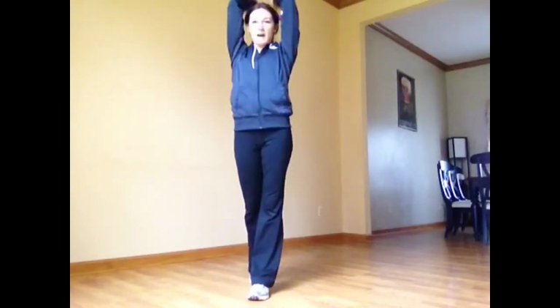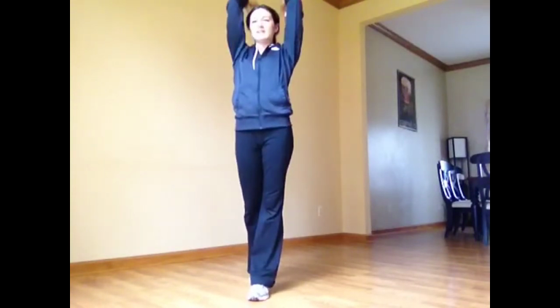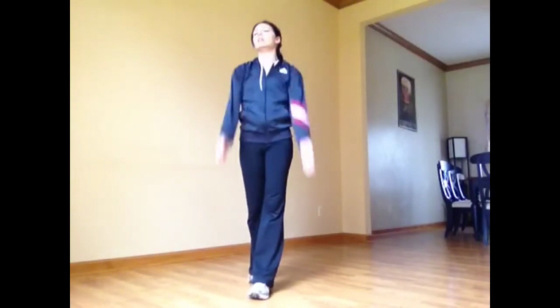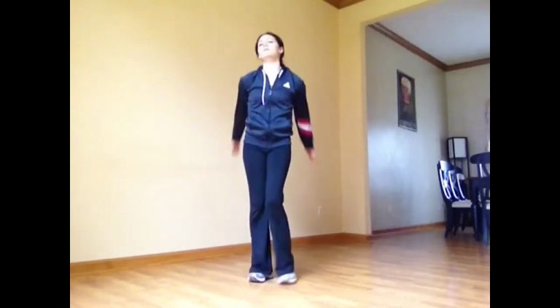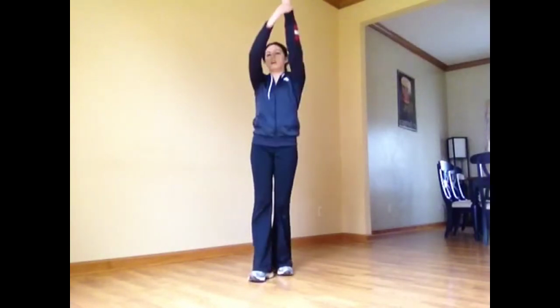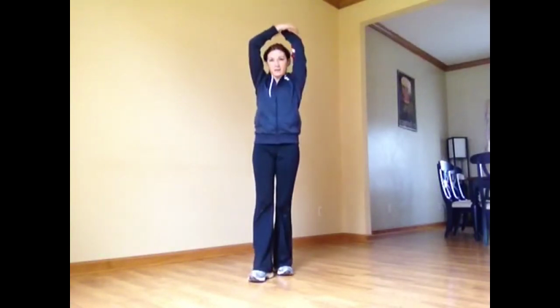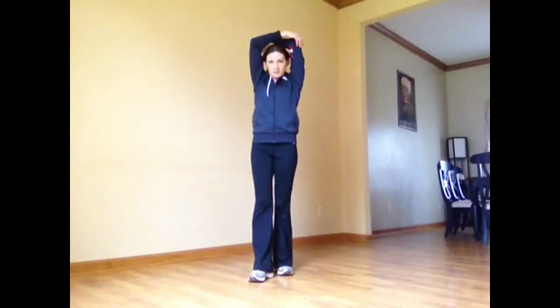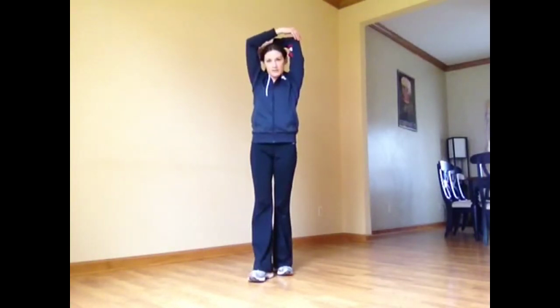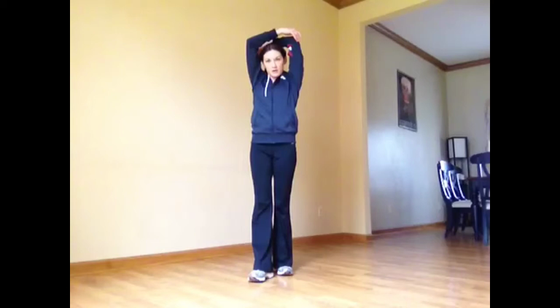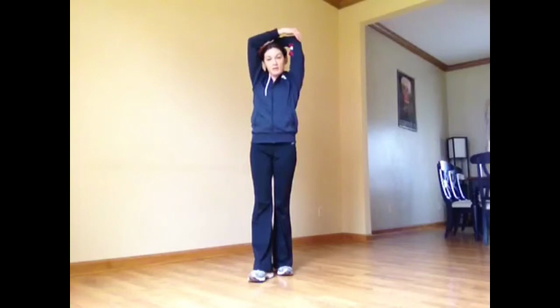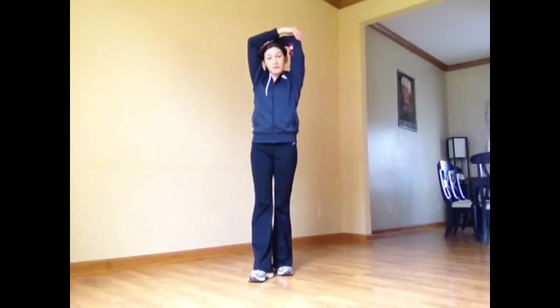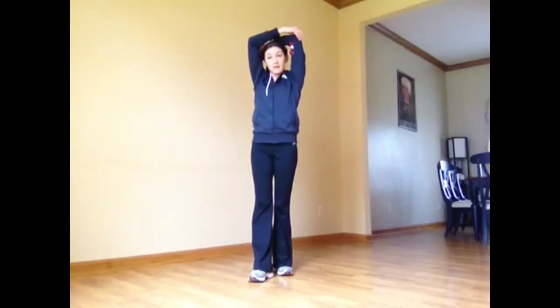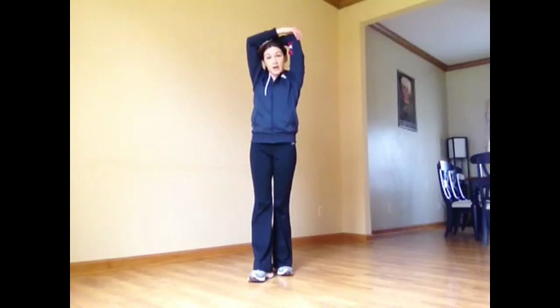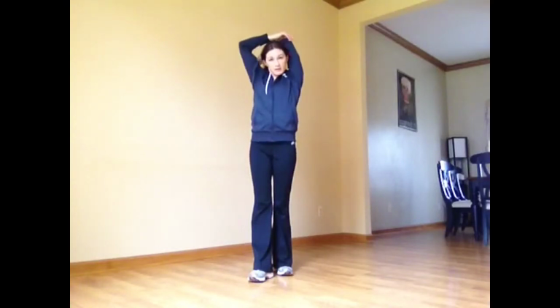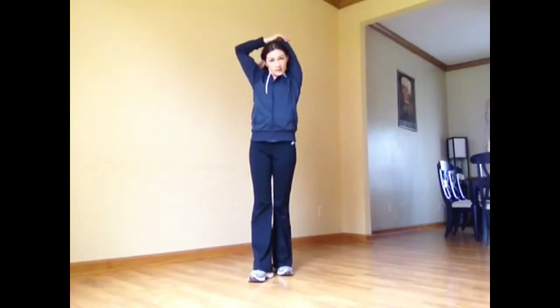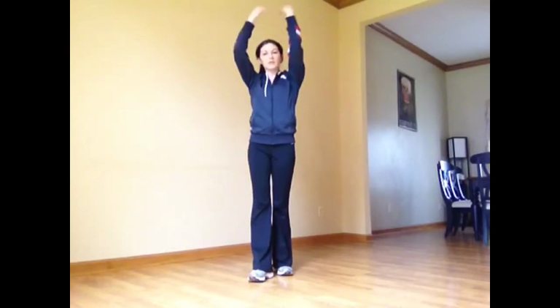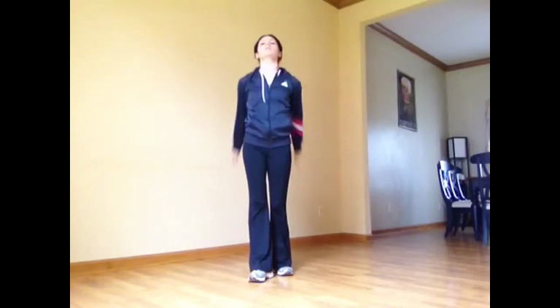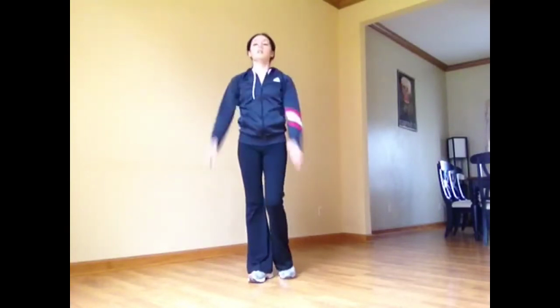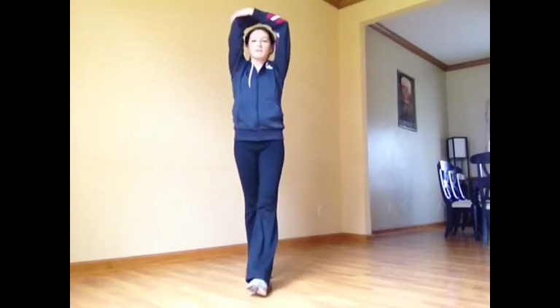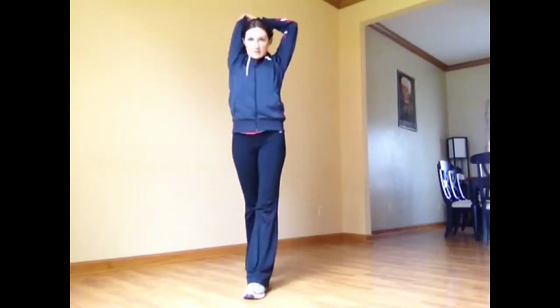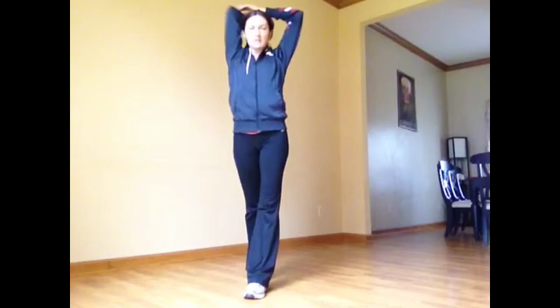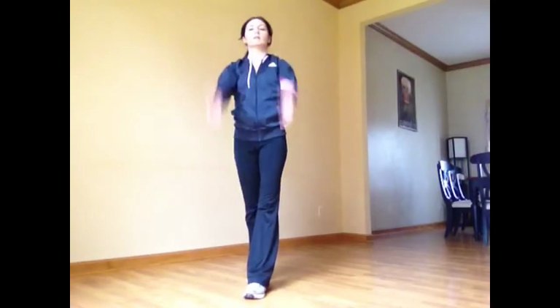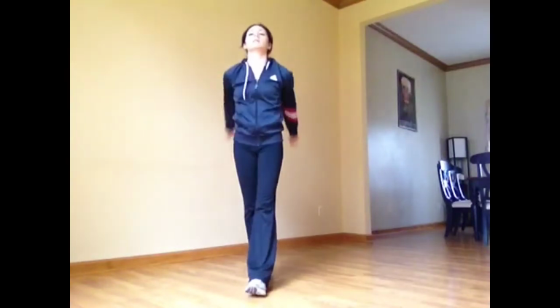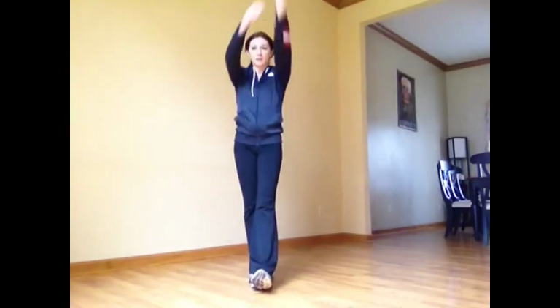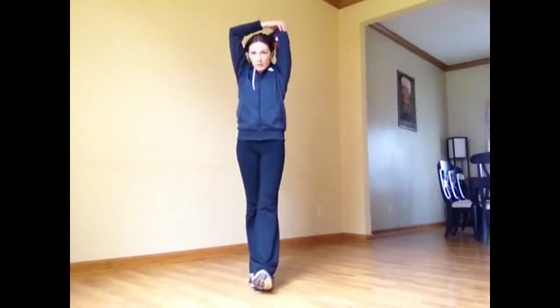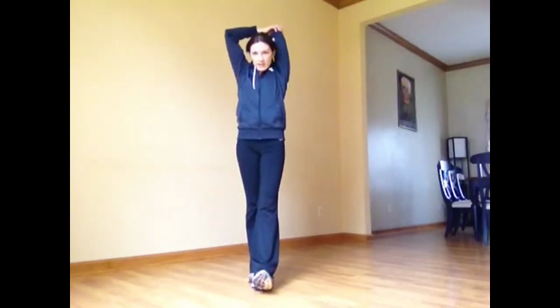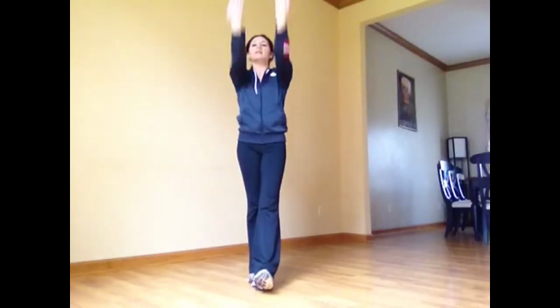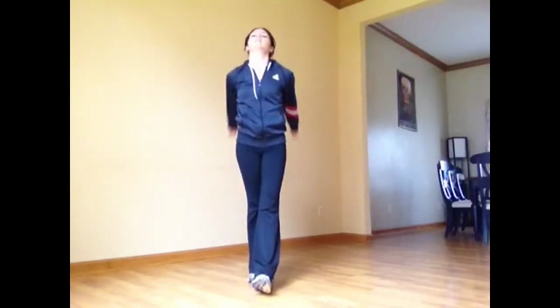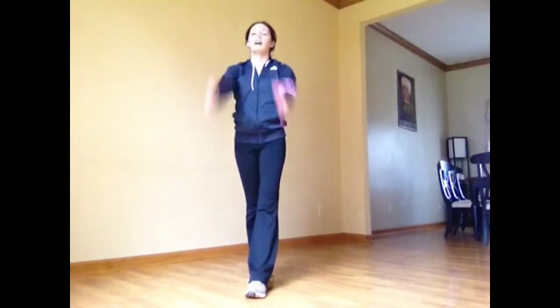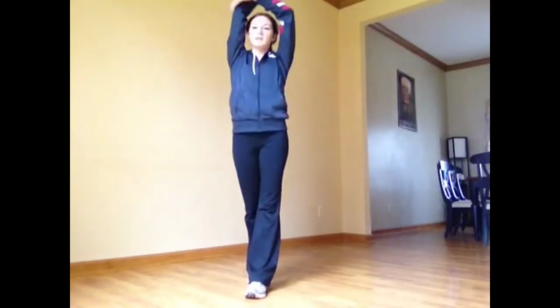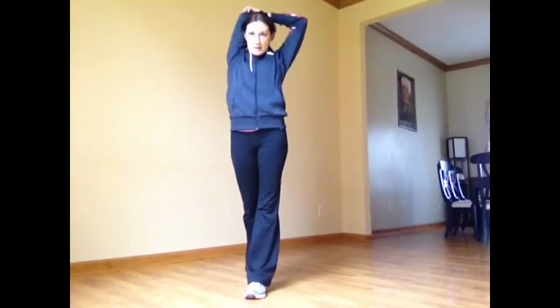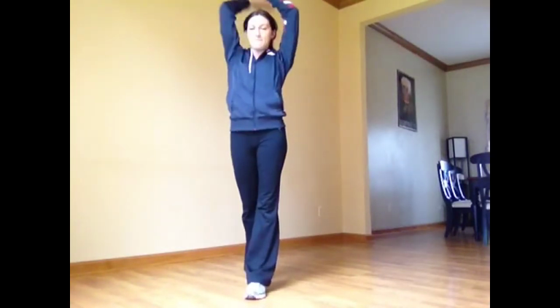Next you're going to give yourself a little pat on the back because you're so awesome. Pat back and think of reaching down your back as far as you can, keeping your elbows in. I like to get a little deeper into this stretch — I reach just behind my elbow and give it a little extra stretch, getting into my triceps. One more on each side.